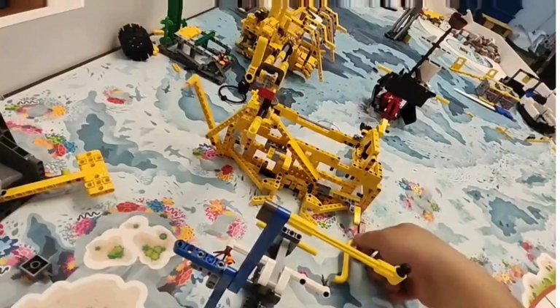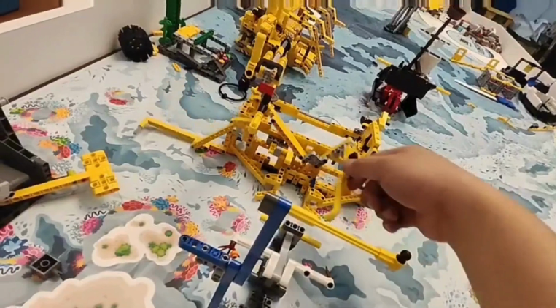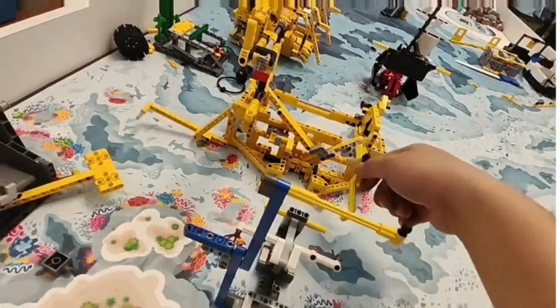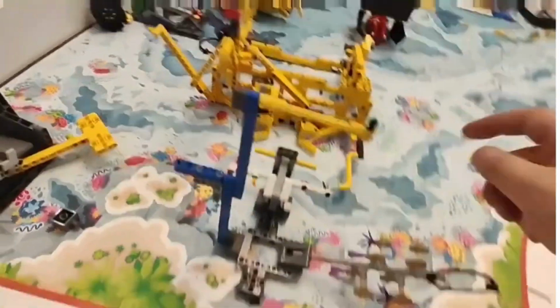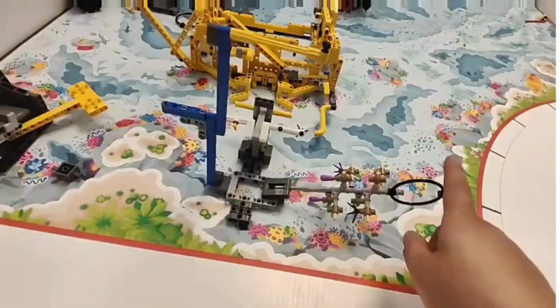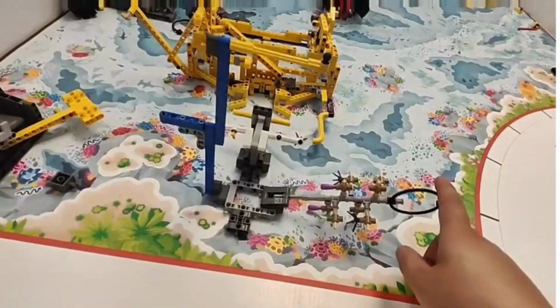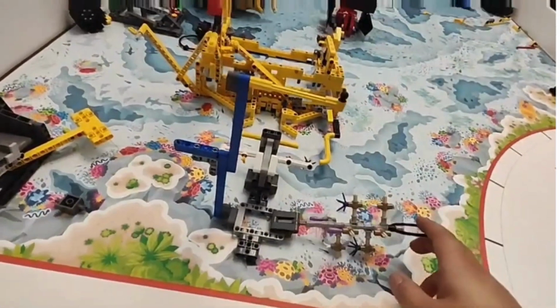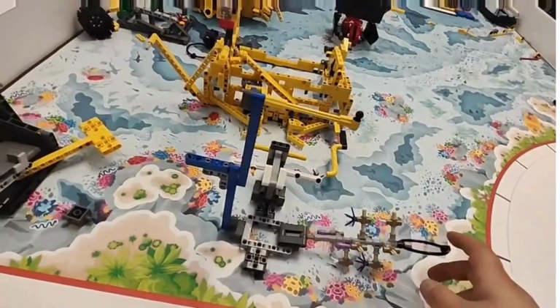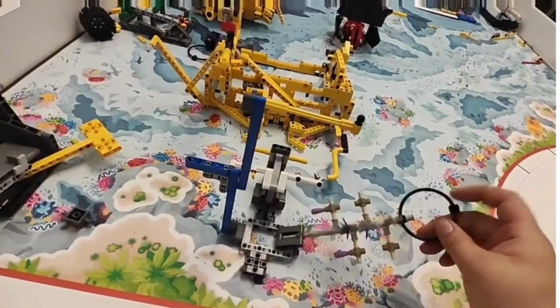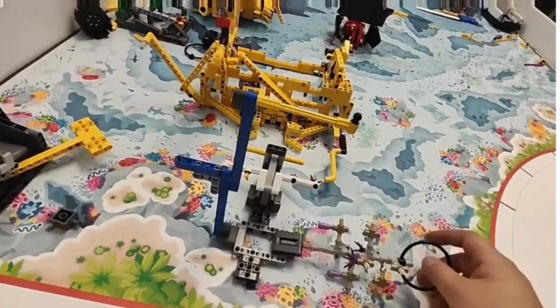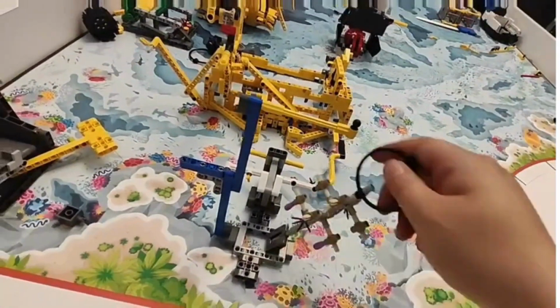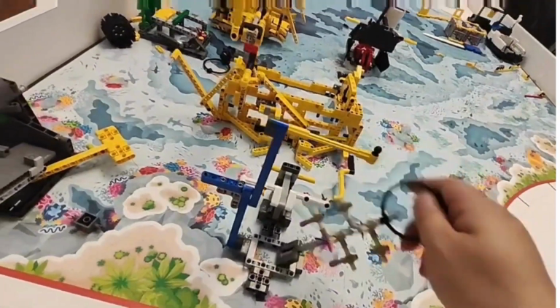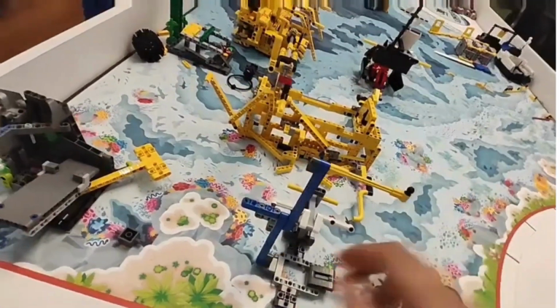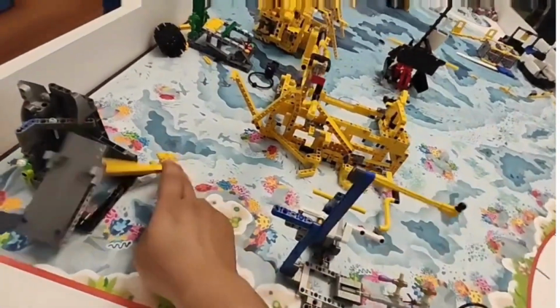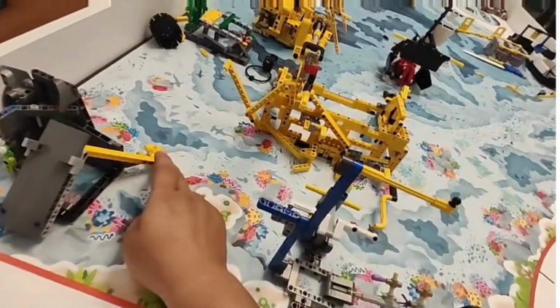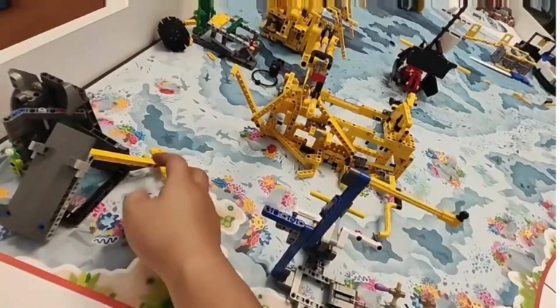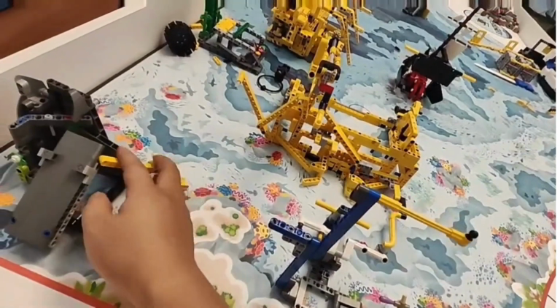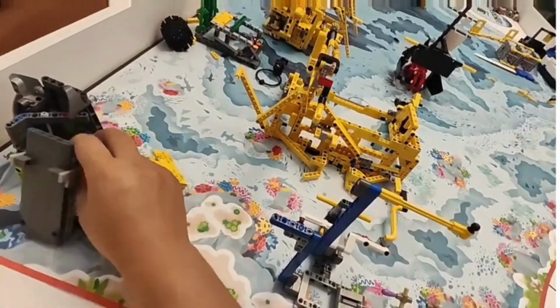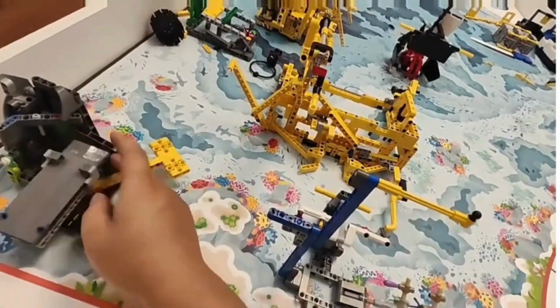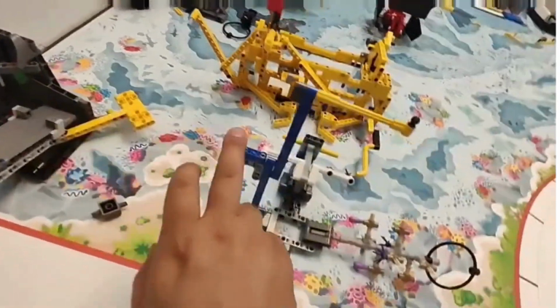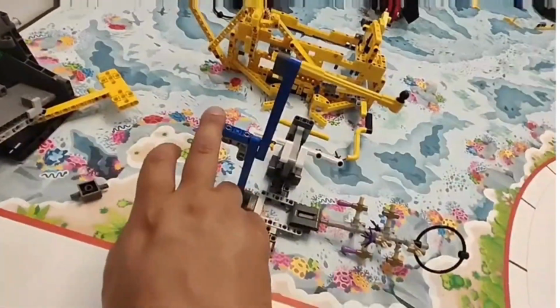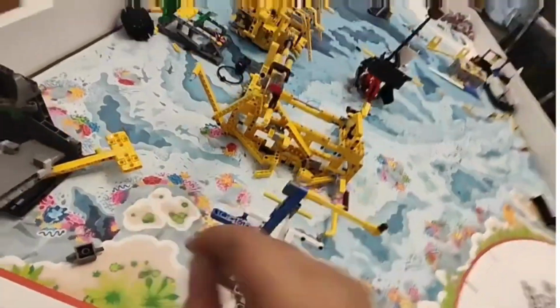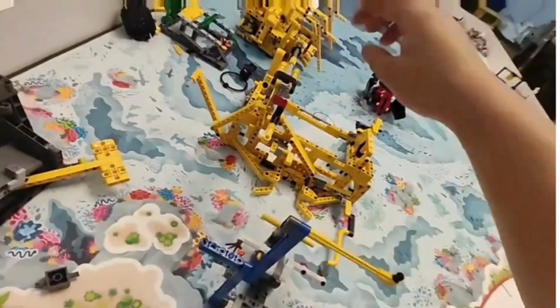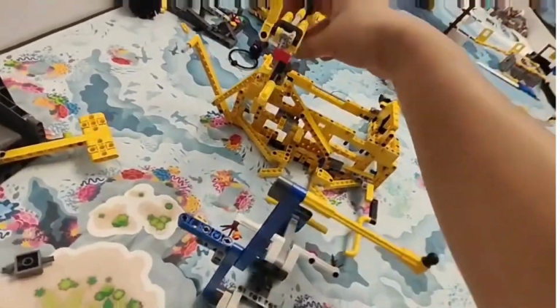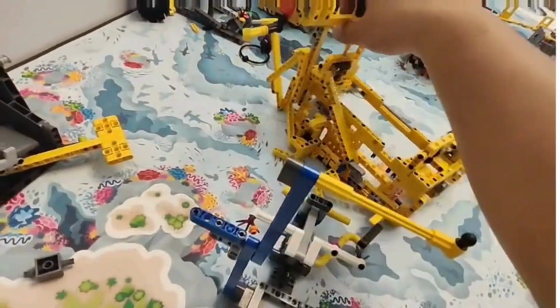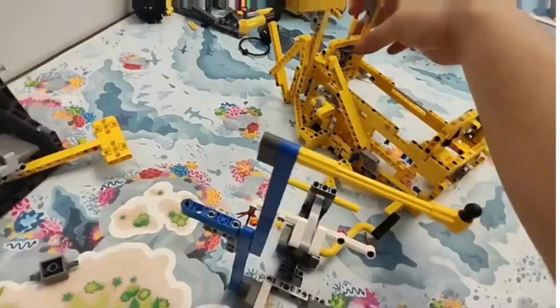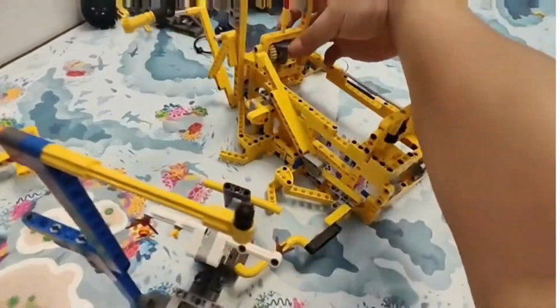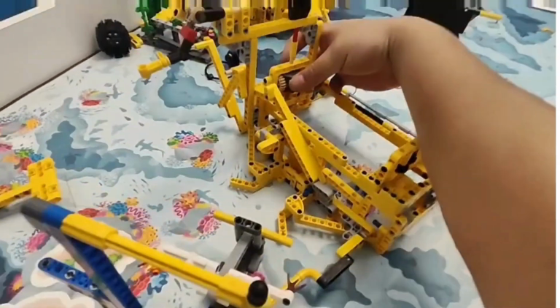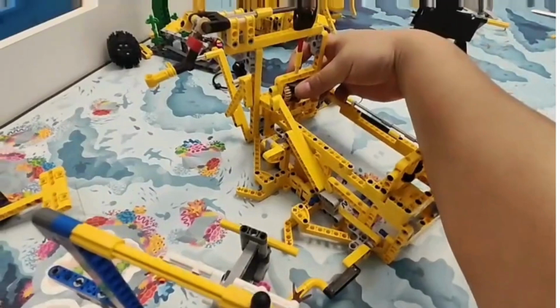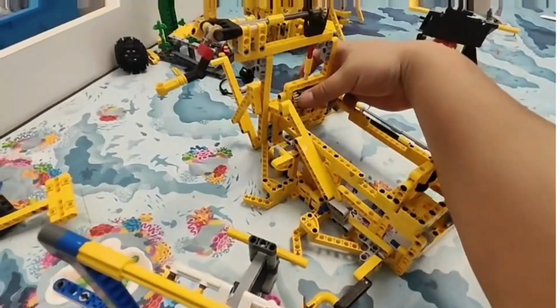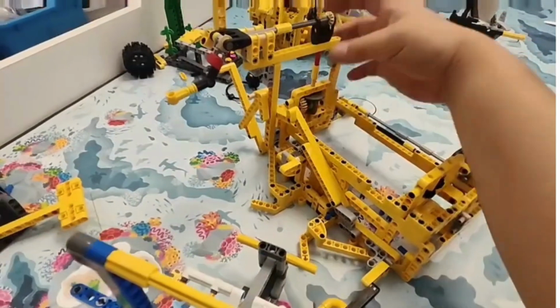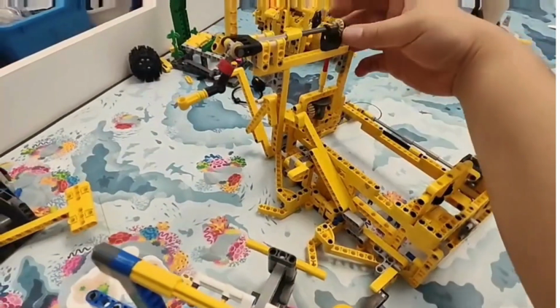And on the other side it's connecting to another beam, which could be used for the shark mission. They were all using linkage connecting to that.